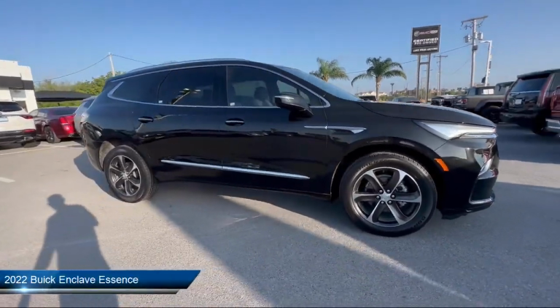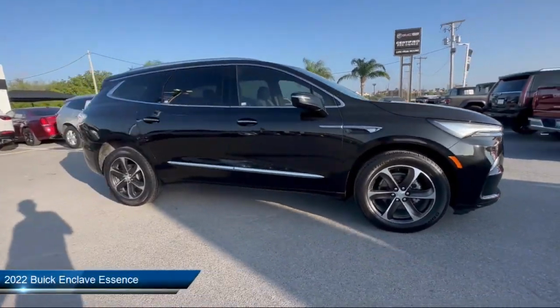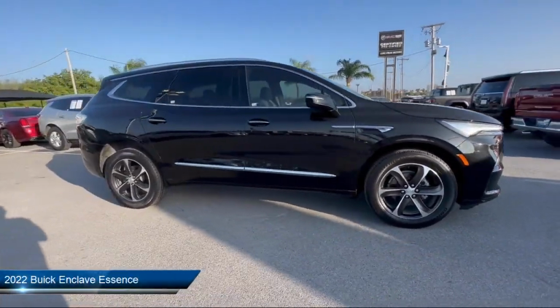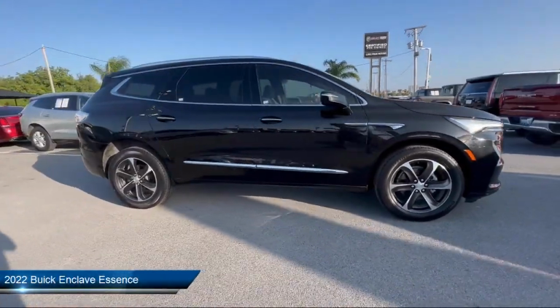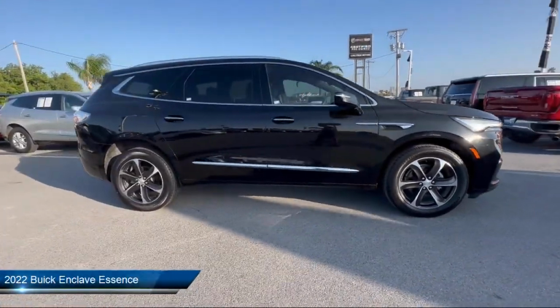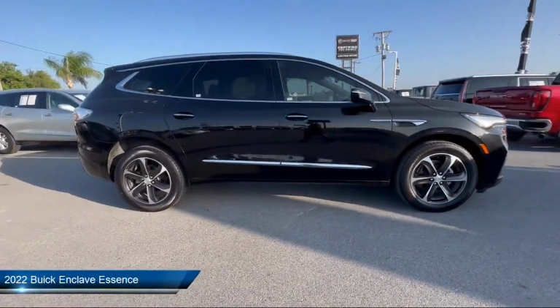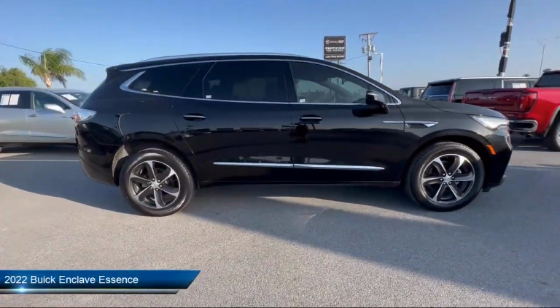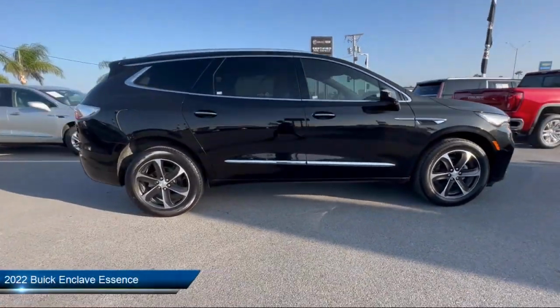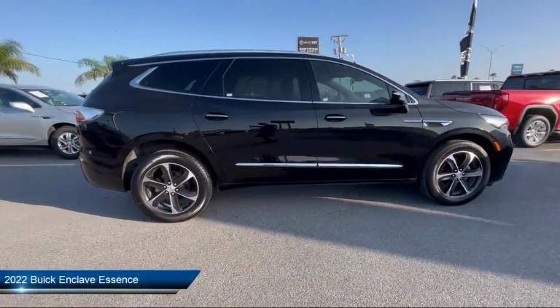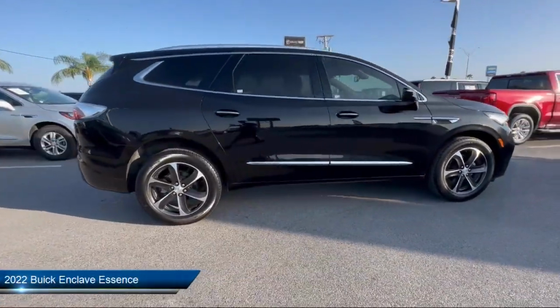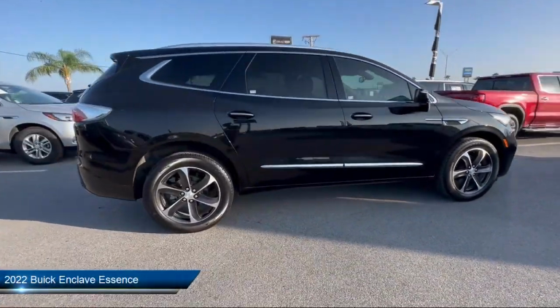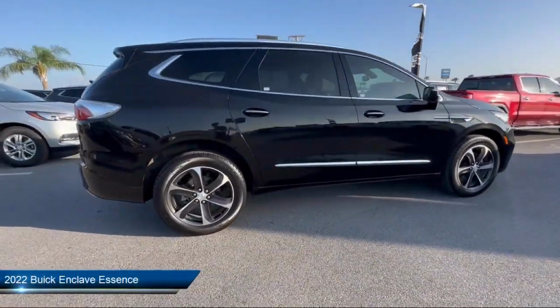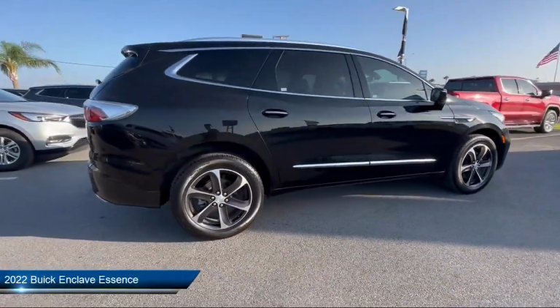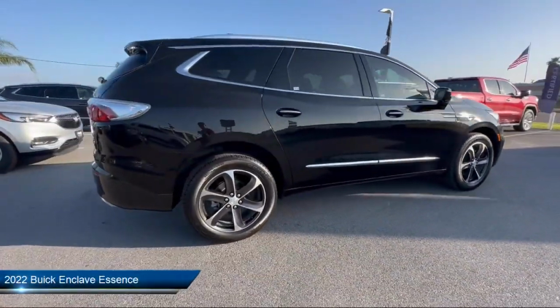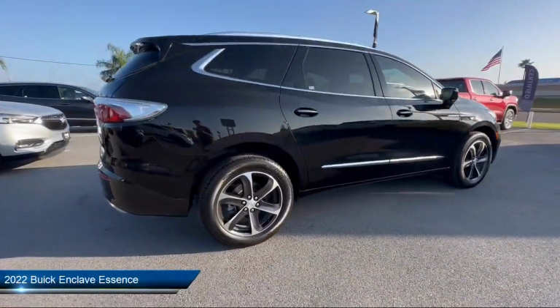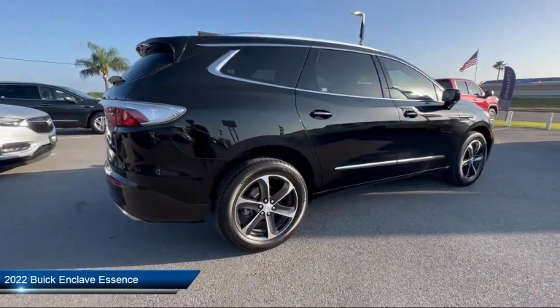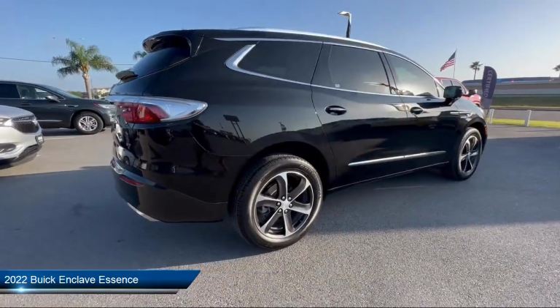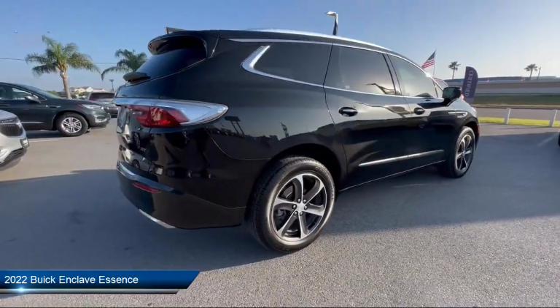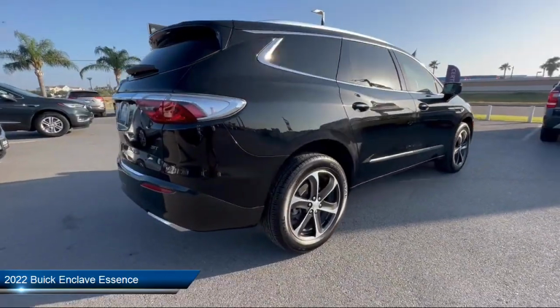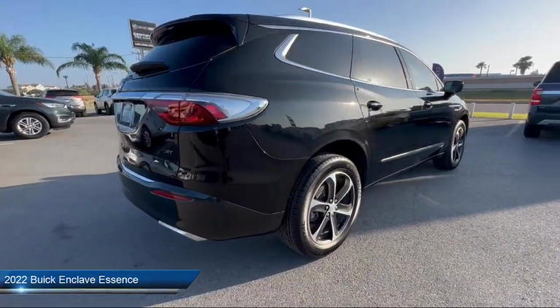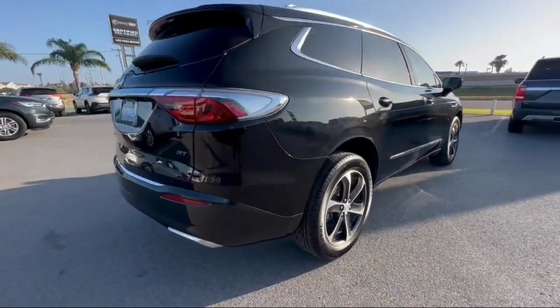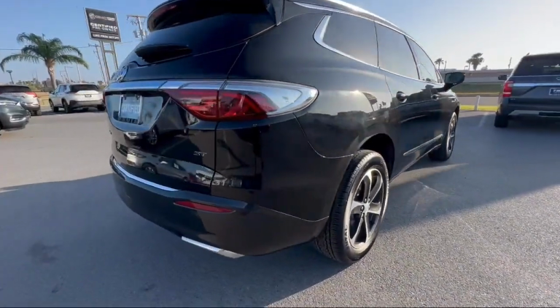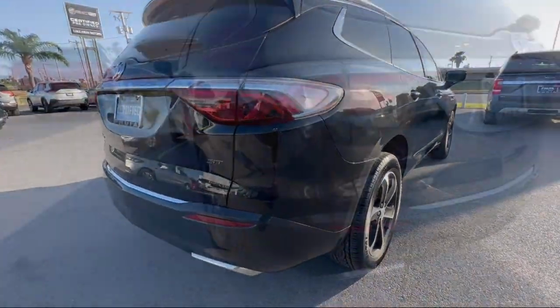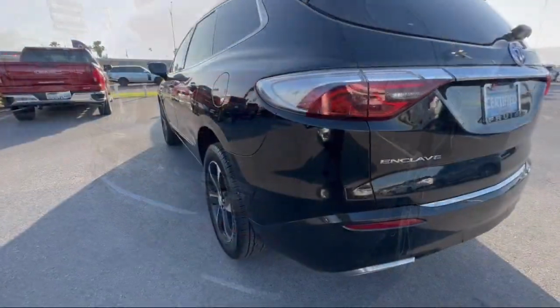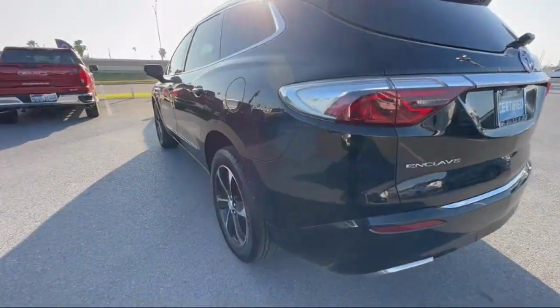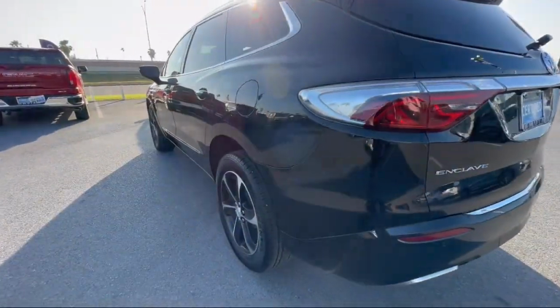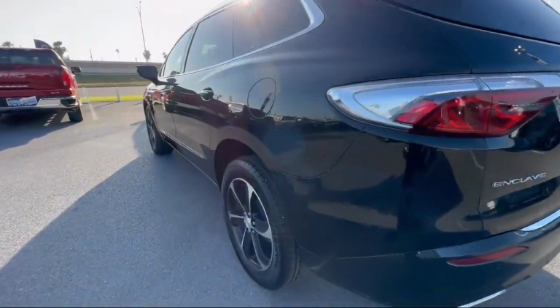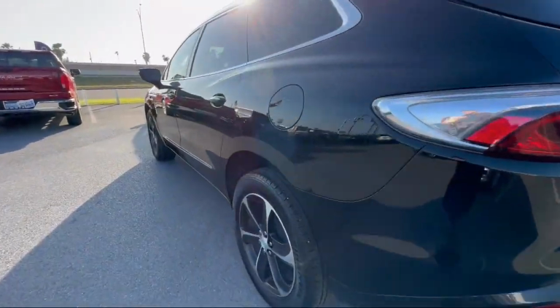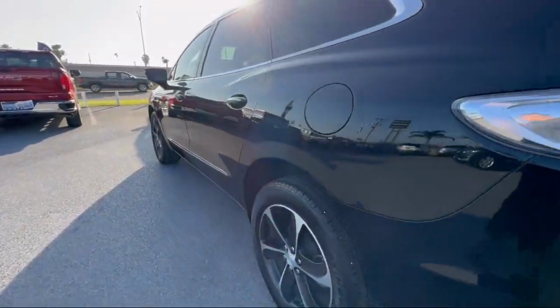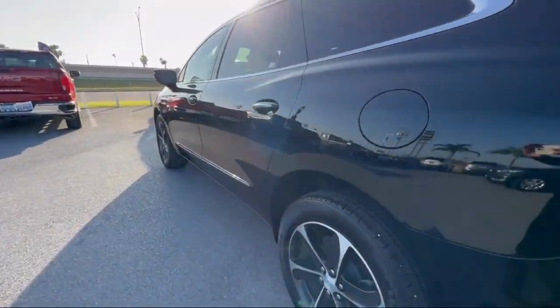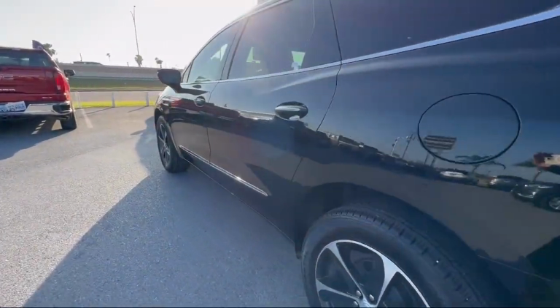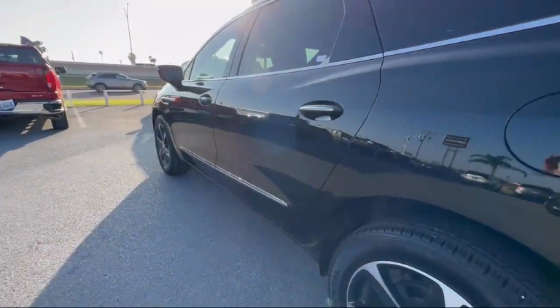It comes equipped with front and rear park assist, keyless entry, roof rack, garage door transmitter, and heated driver and front passenger seats.